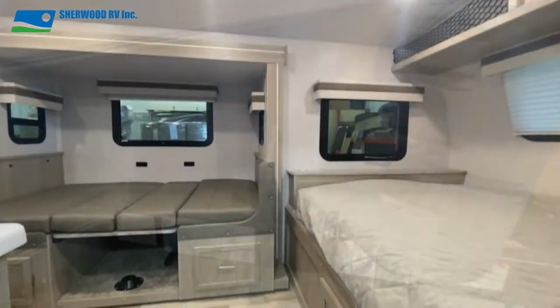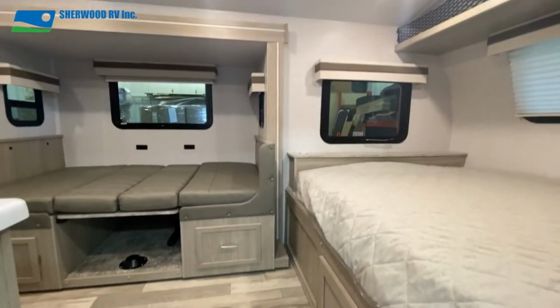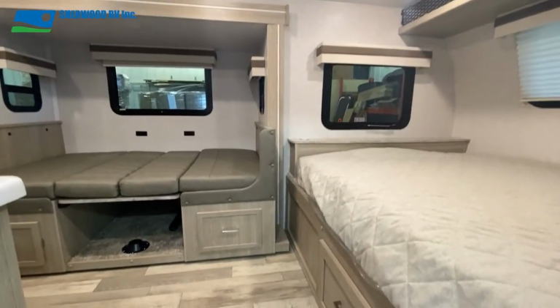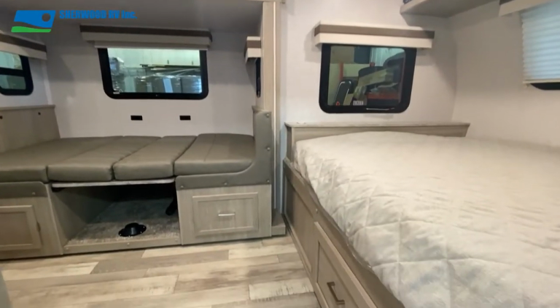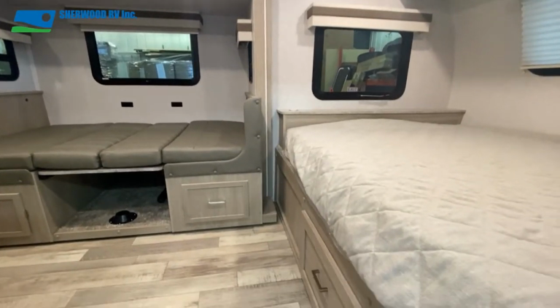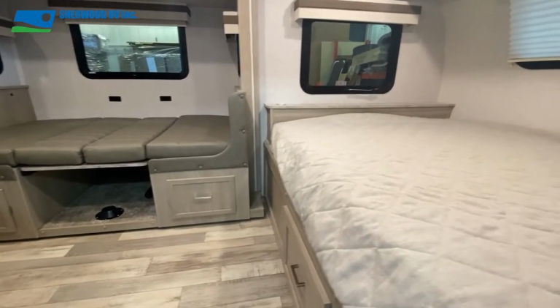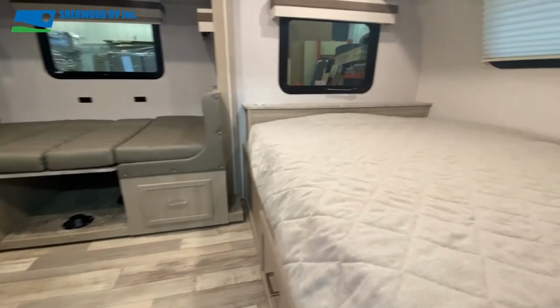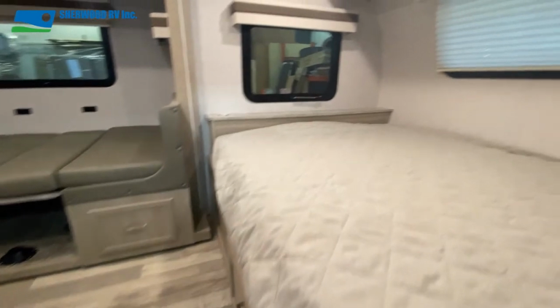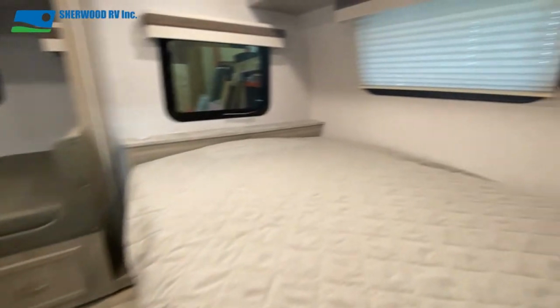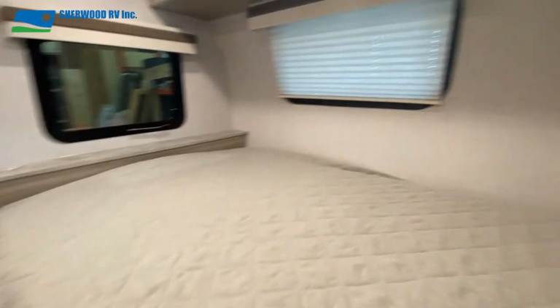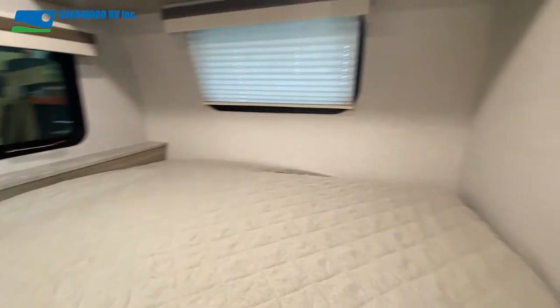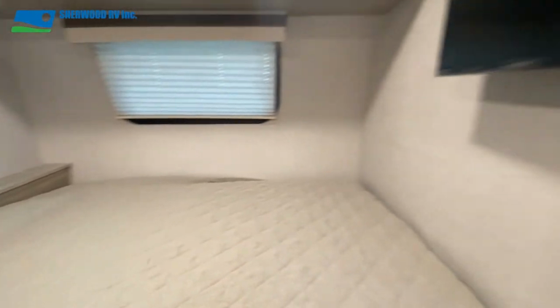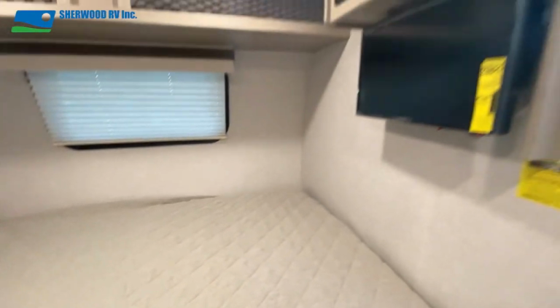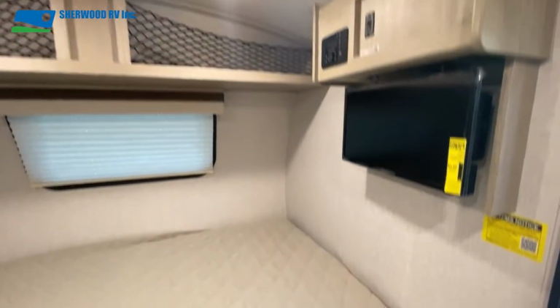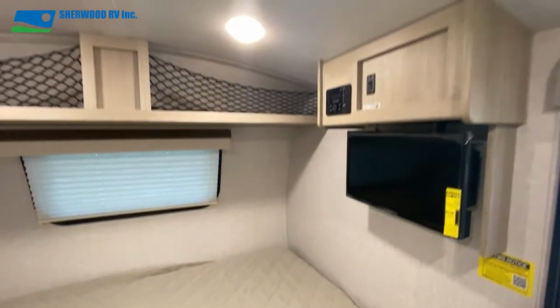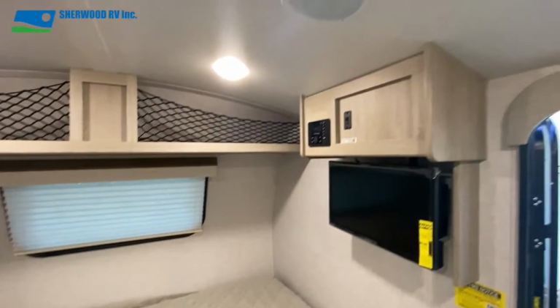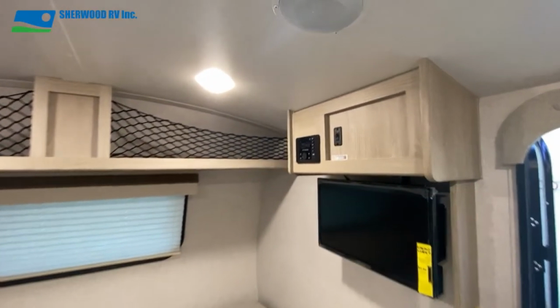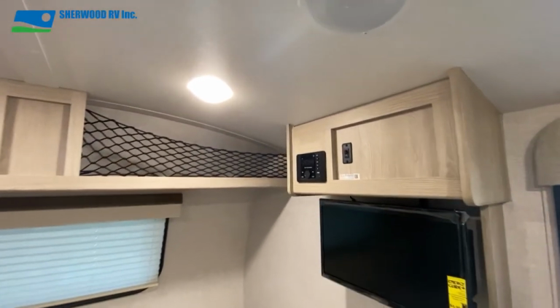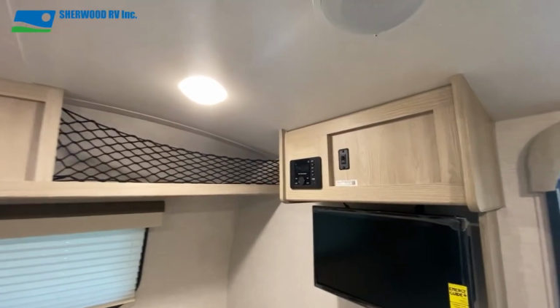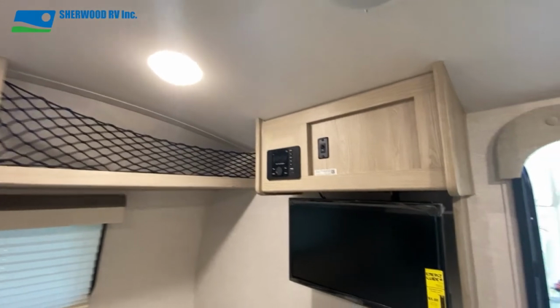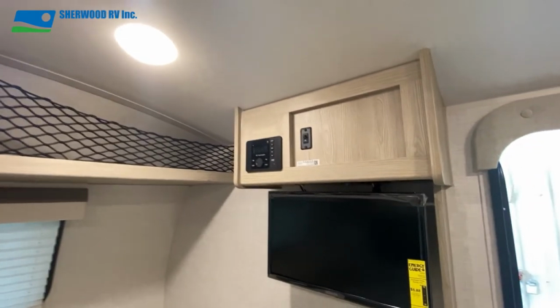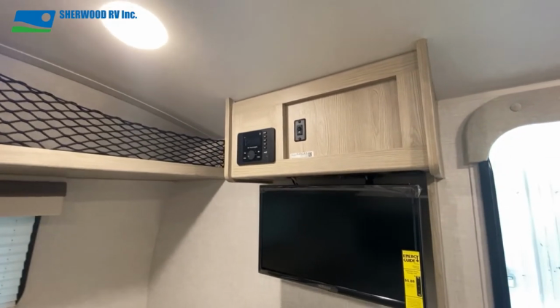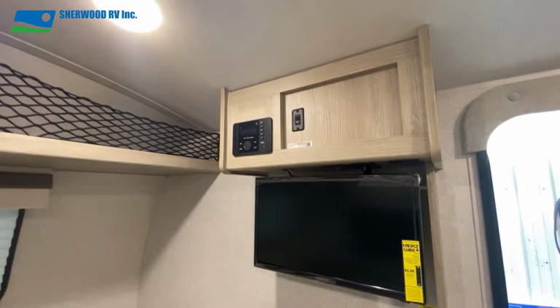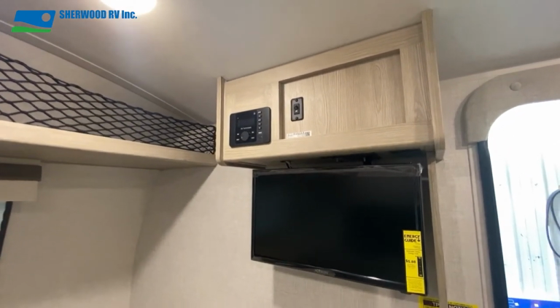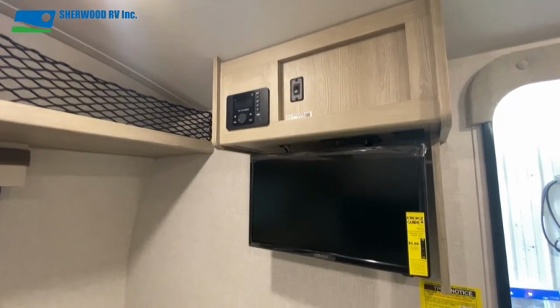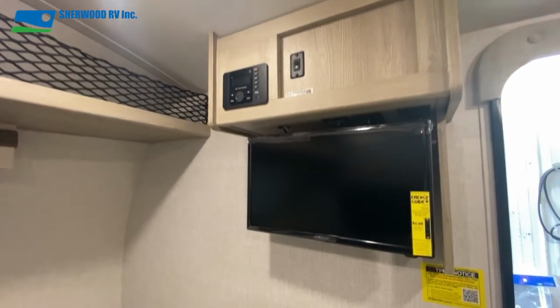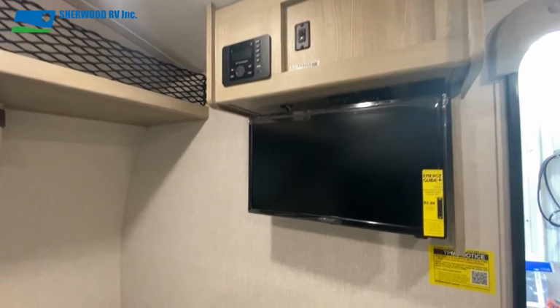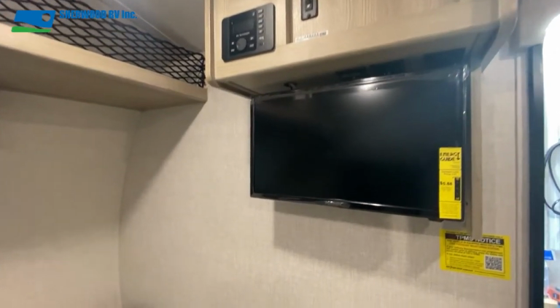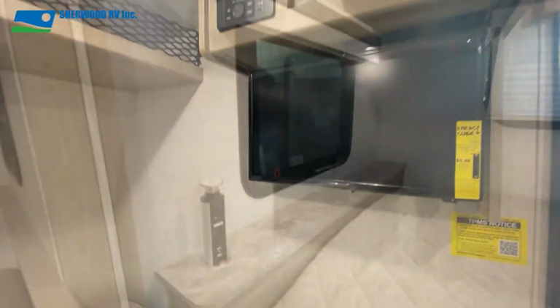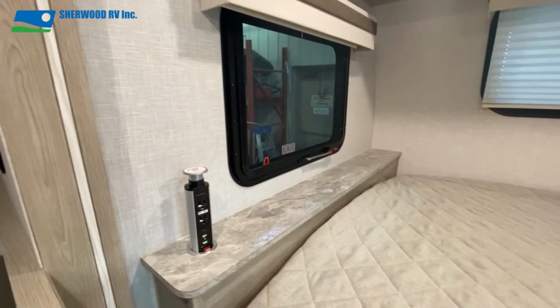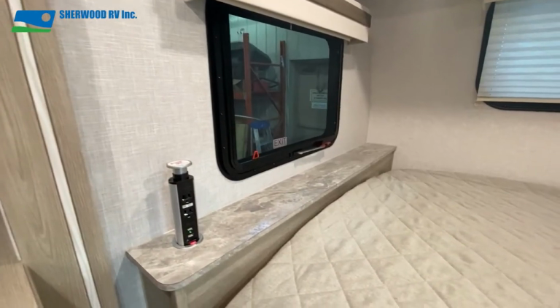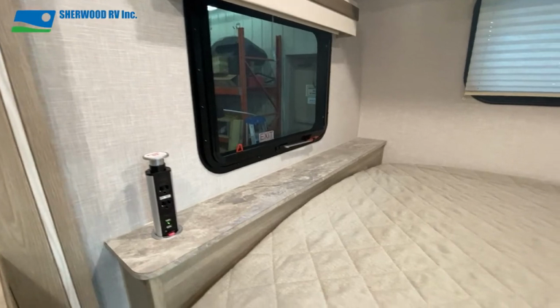The interior of this GeoPro has Rockwood's usual blend of style, quality, and function. Starting with the east-west 54 by 74 bed, above which is the 12-volt TV and stereo, shelving, and a pop-up power bar.